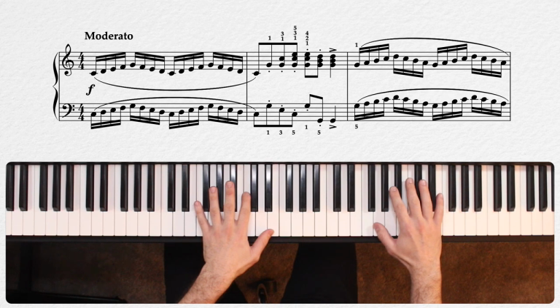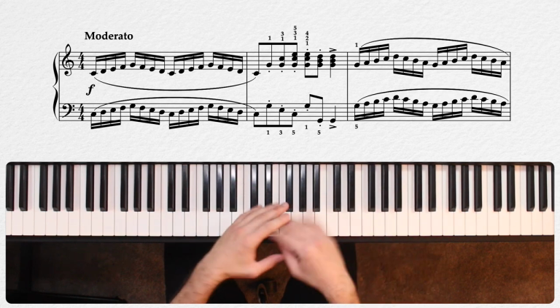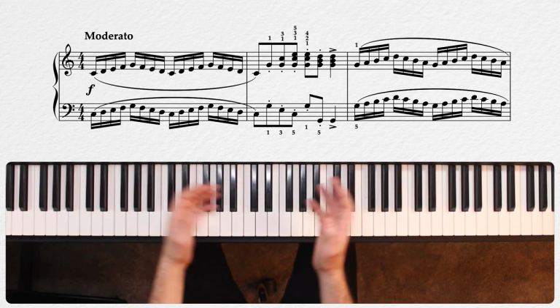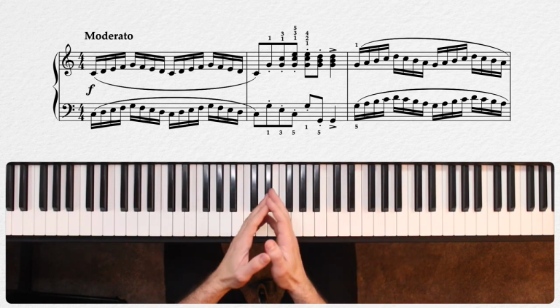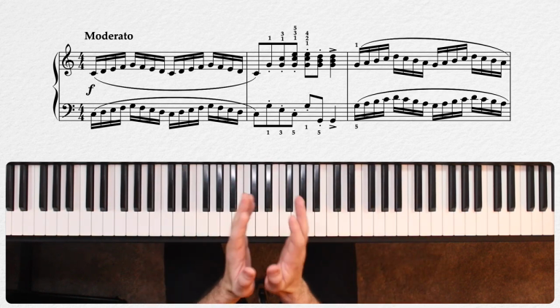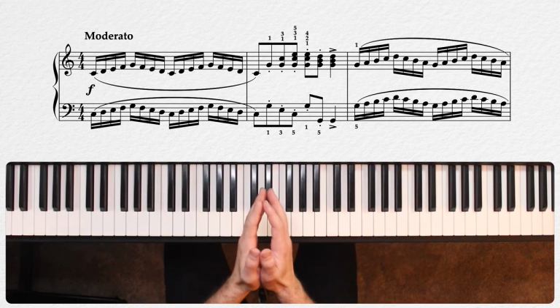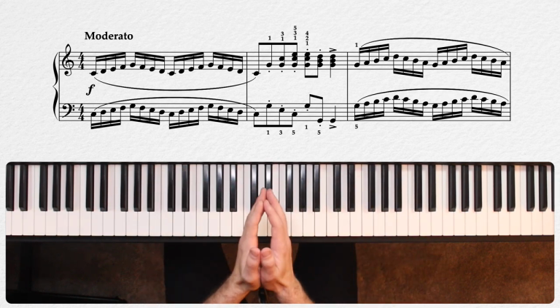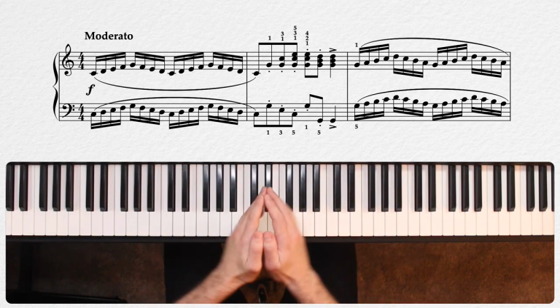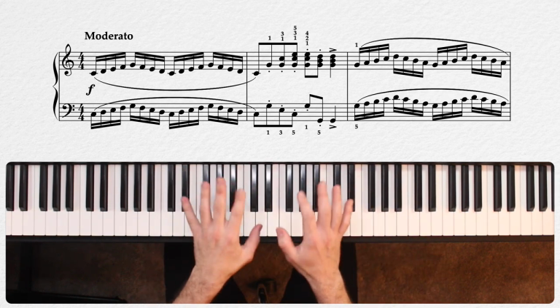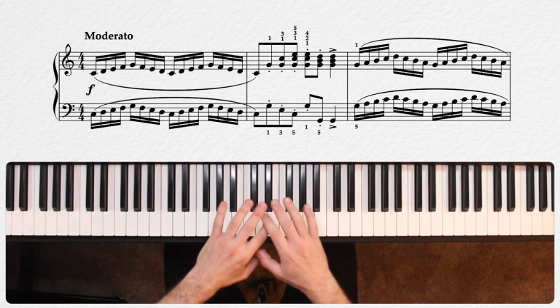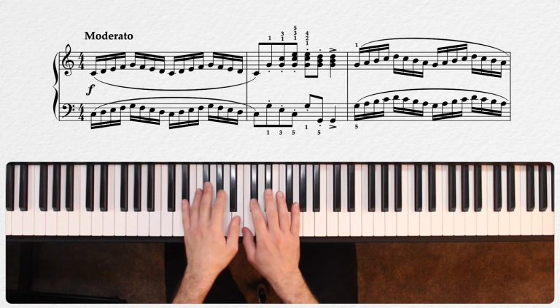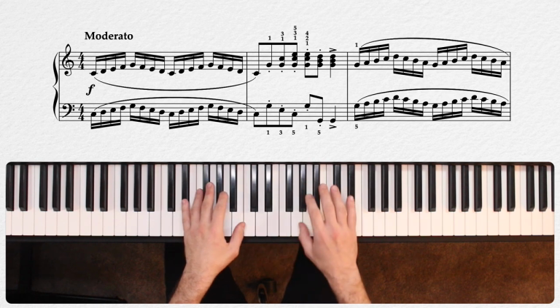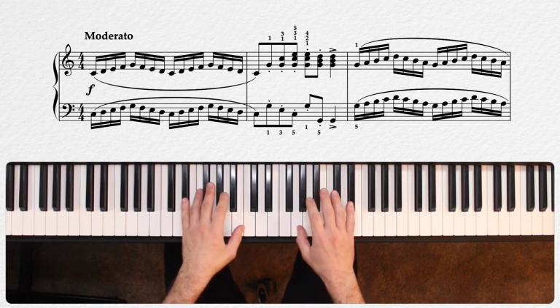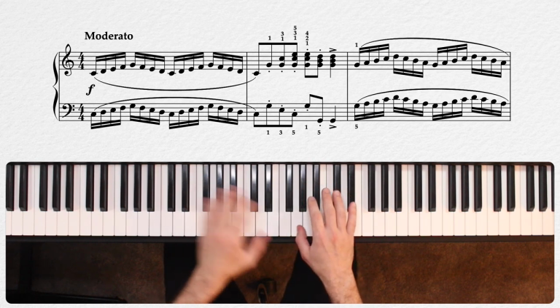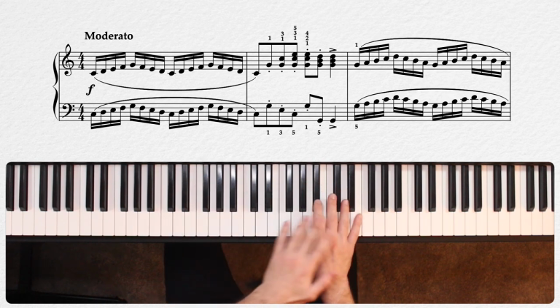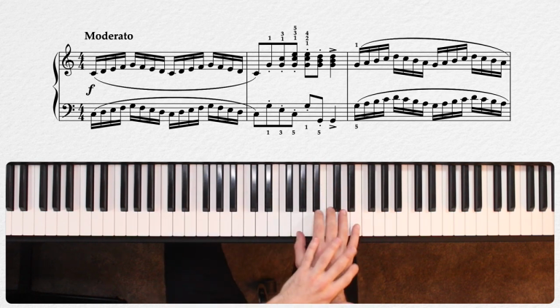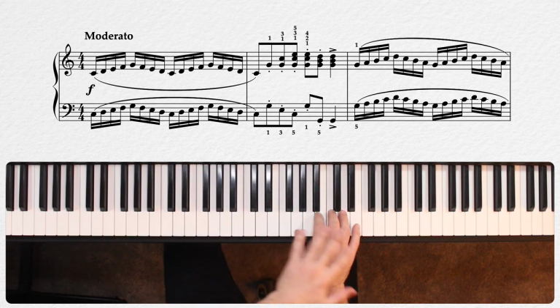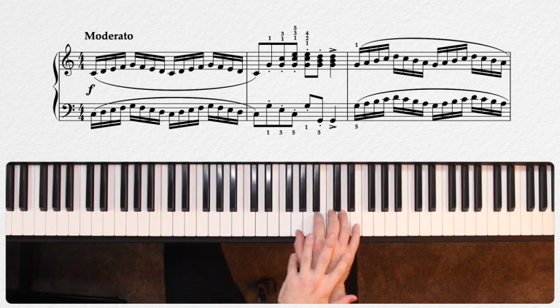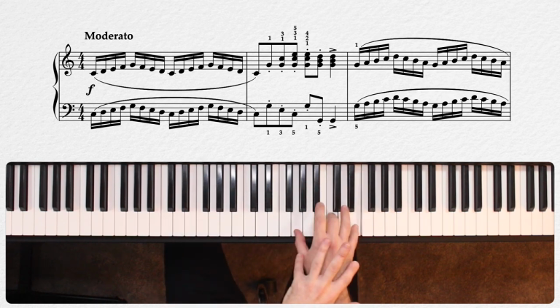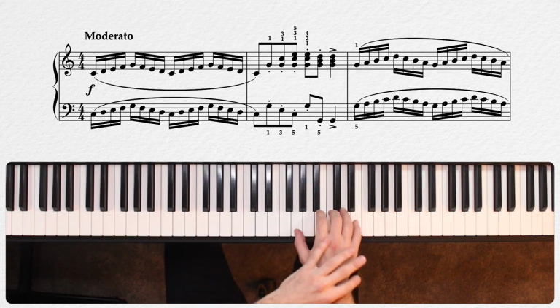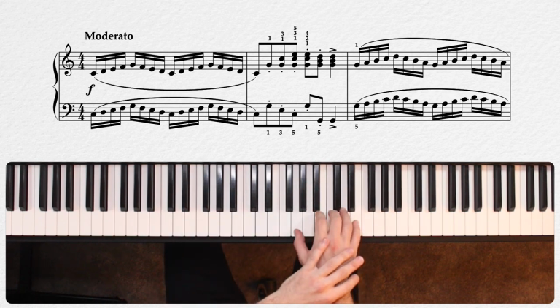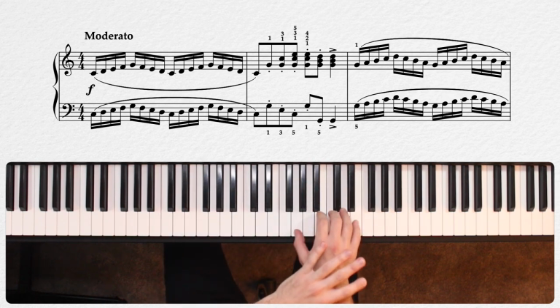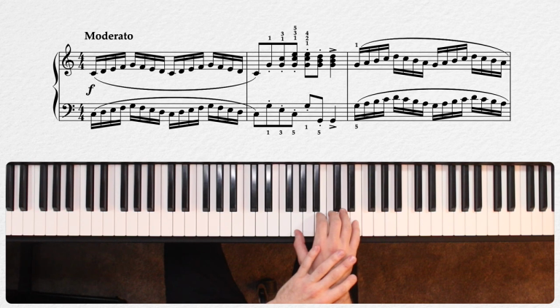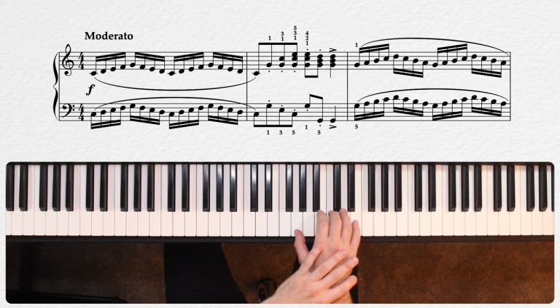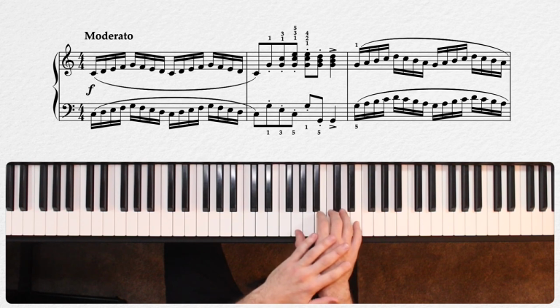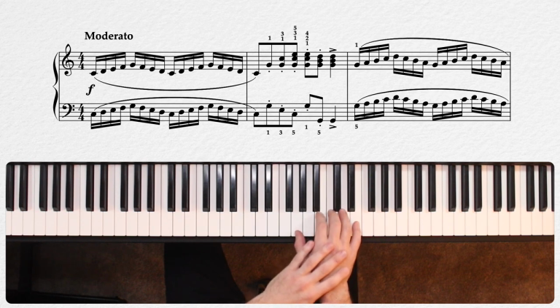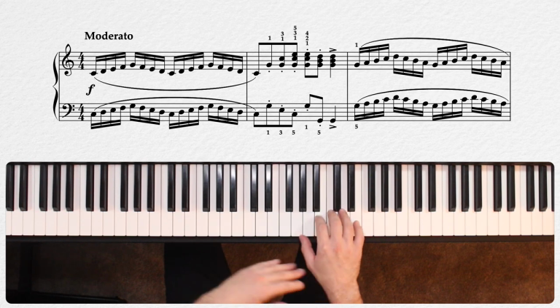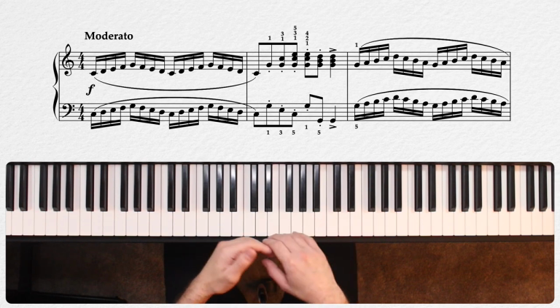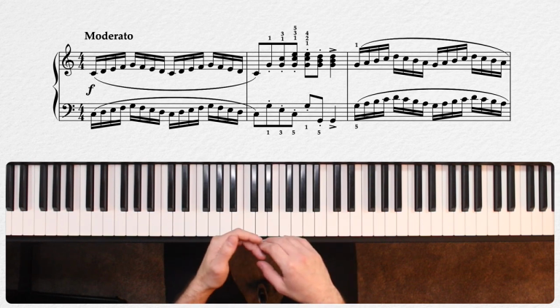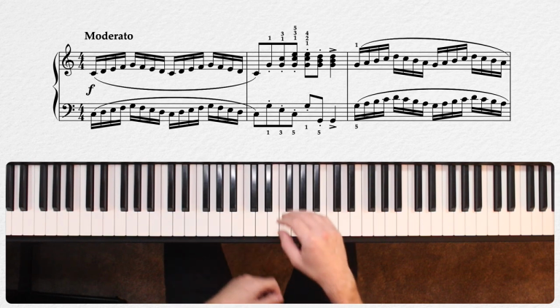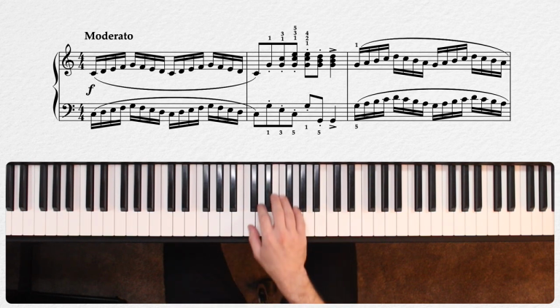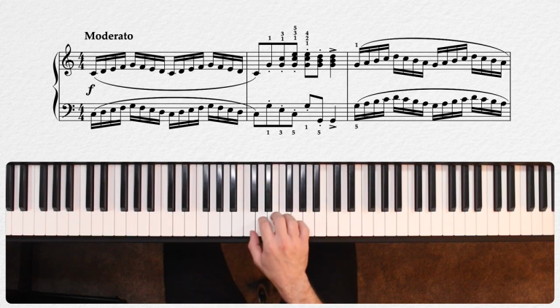But here in measure two, we get our first test of this, as the right hand must leap up to G with the thumb and extend out to a second inversion to play the chords here. But watch as I play from the beginning with just the right hand.